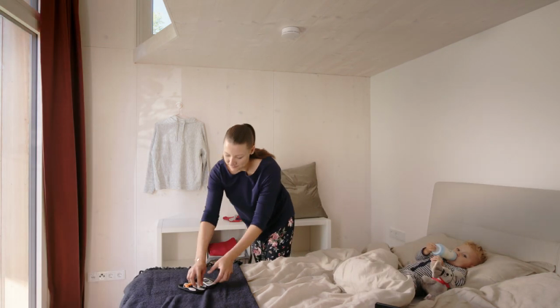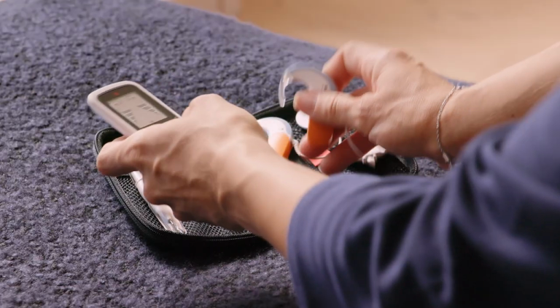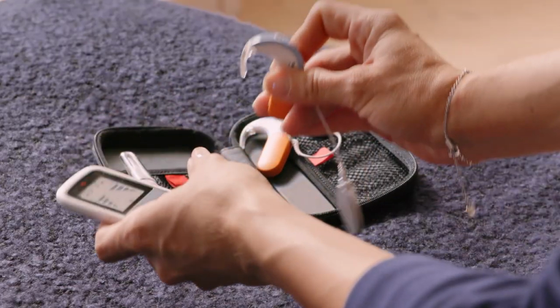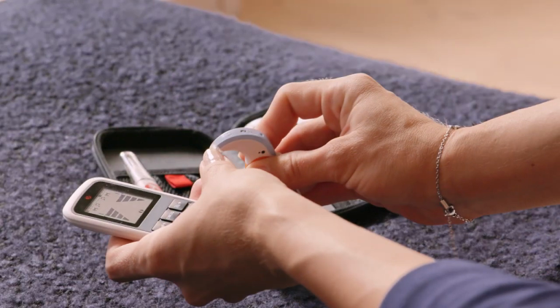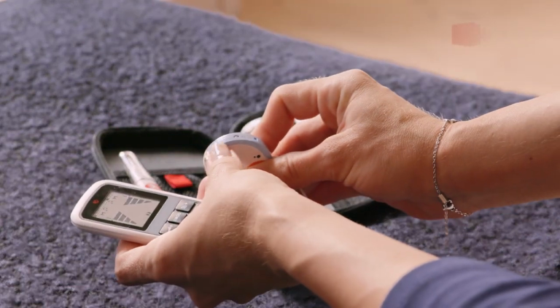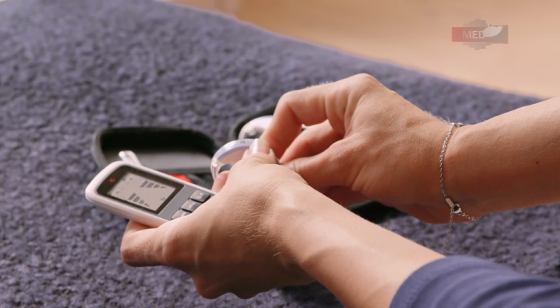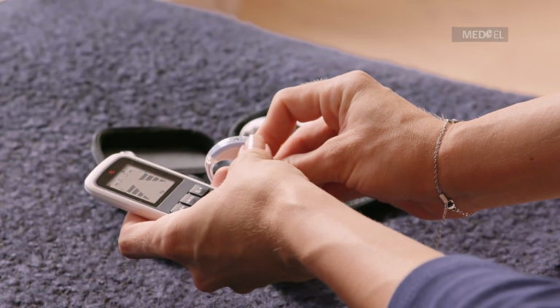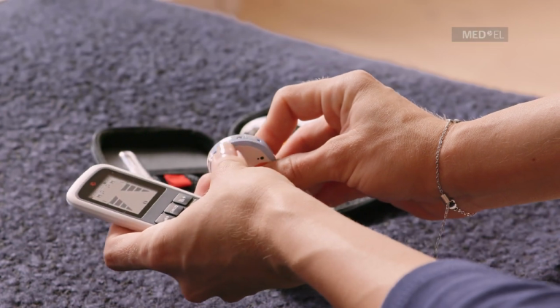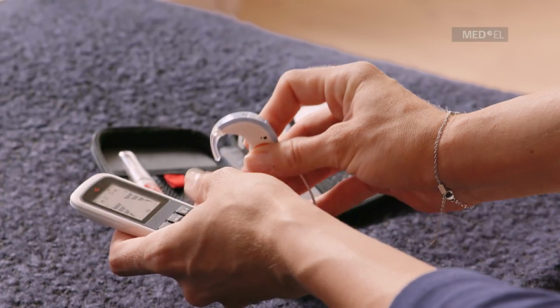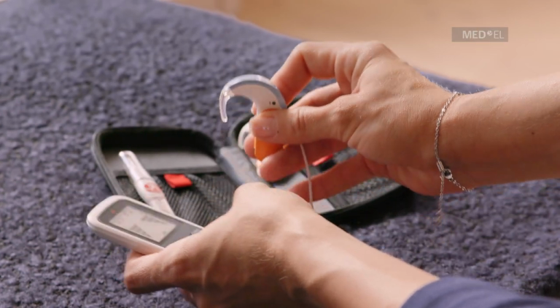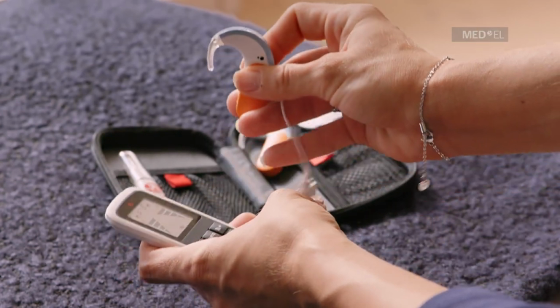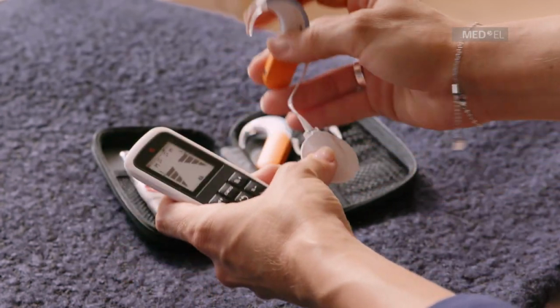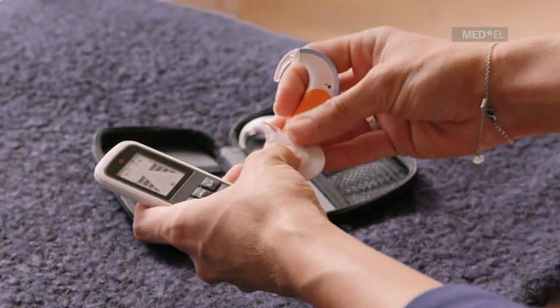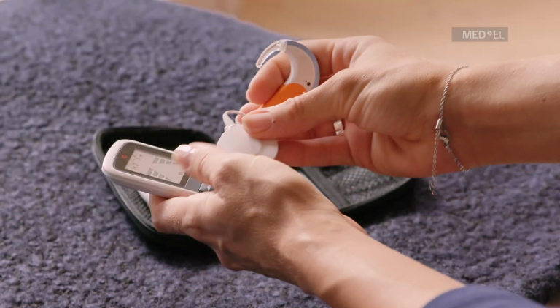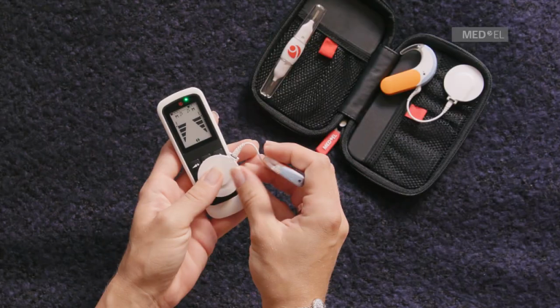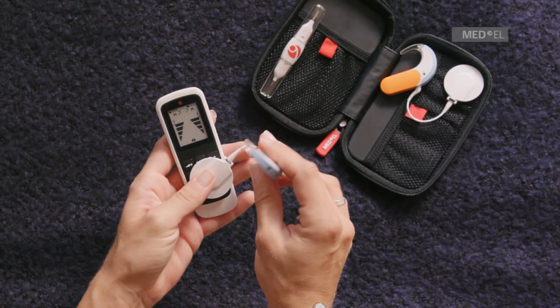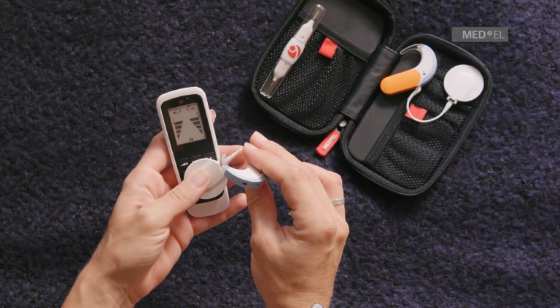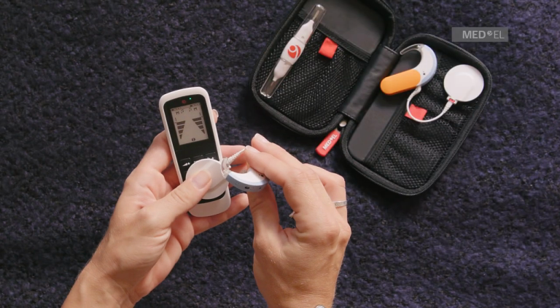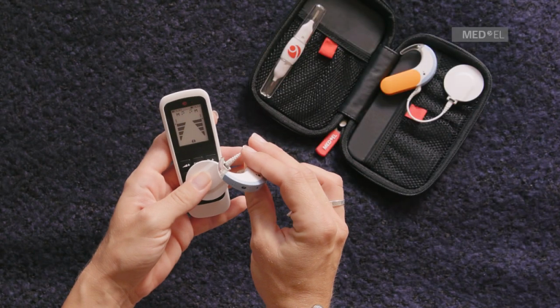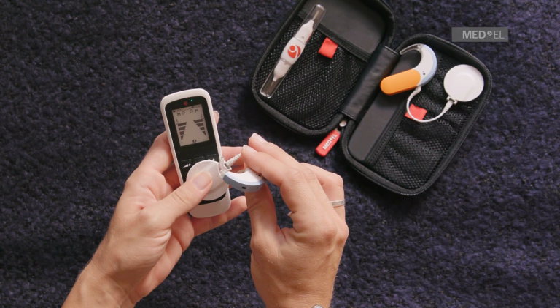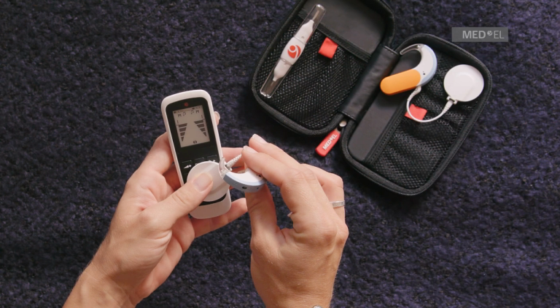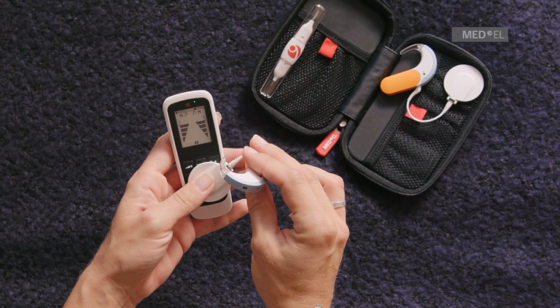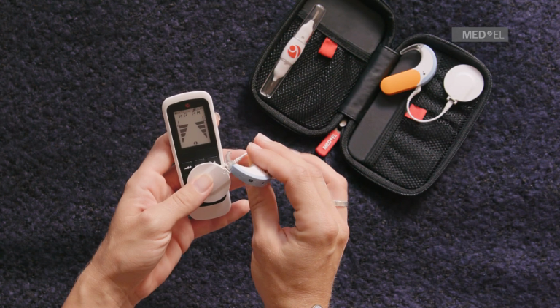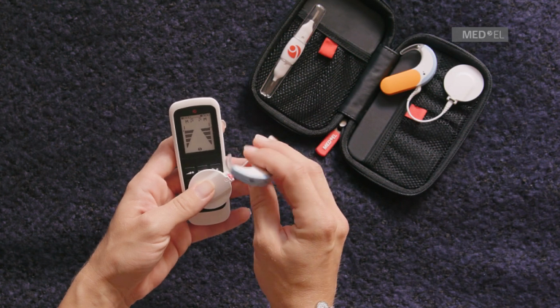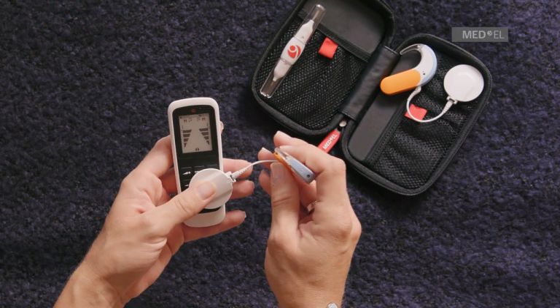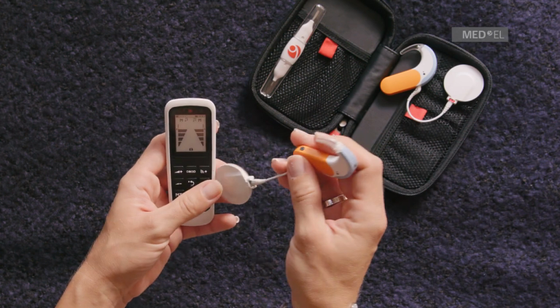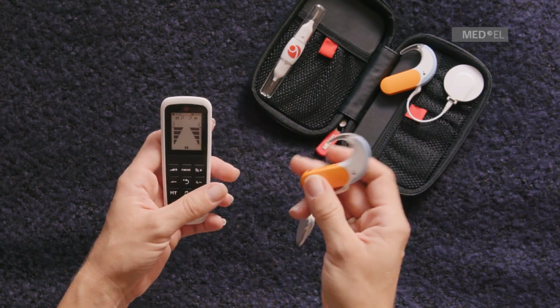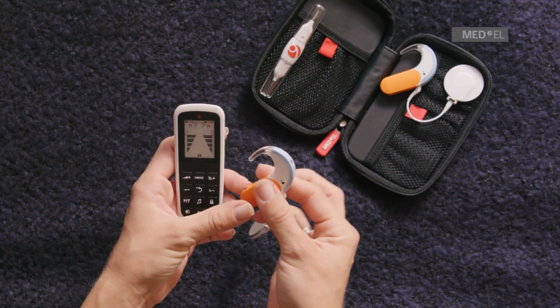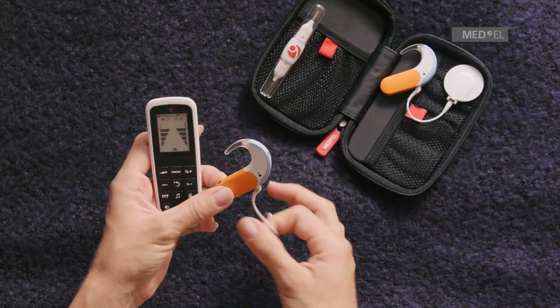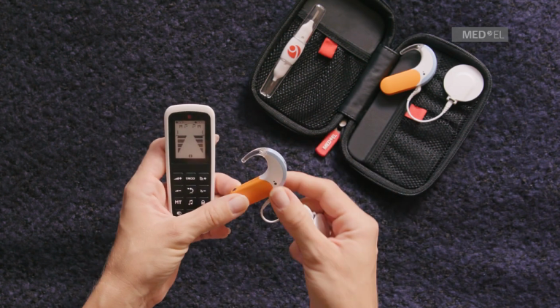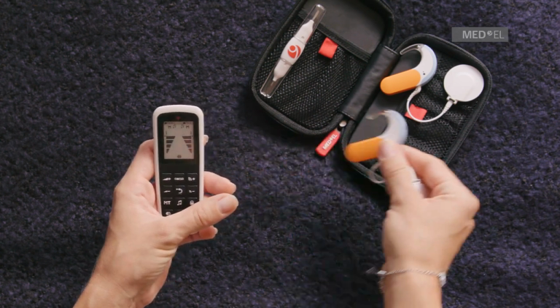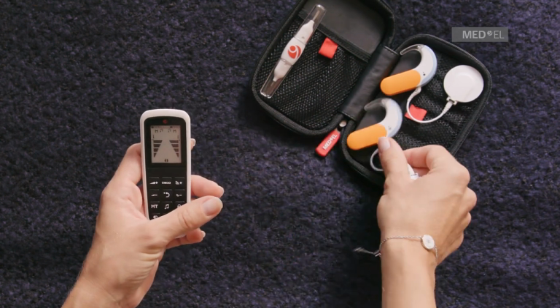You can use the FineTuner Echo to check if your processor microphones are working. Place the coil on the back or front of the FineTuner Echo. Speak into the audio processor microphones.